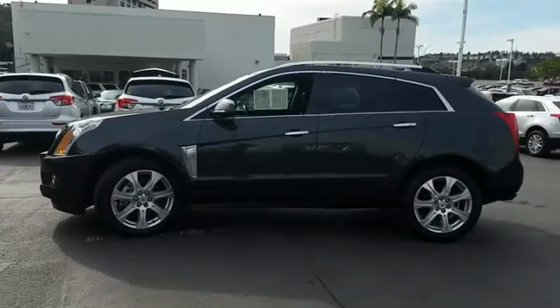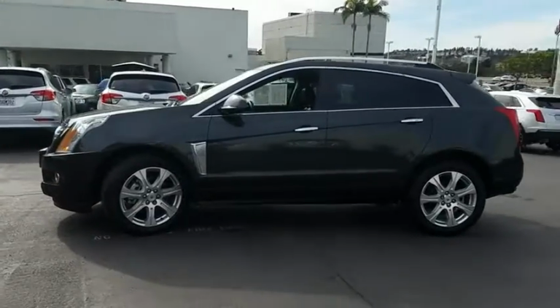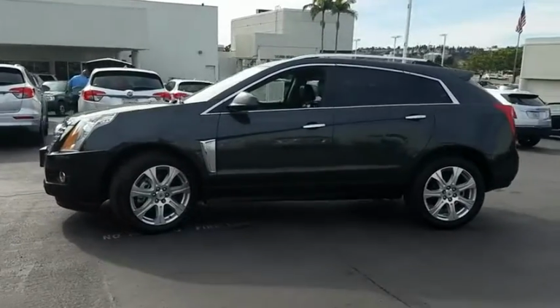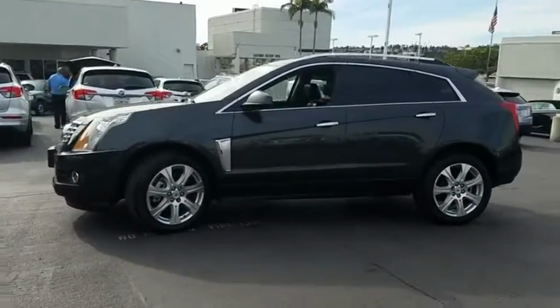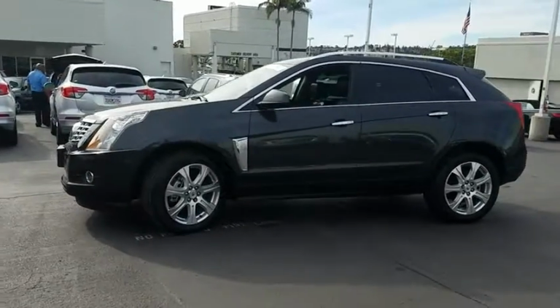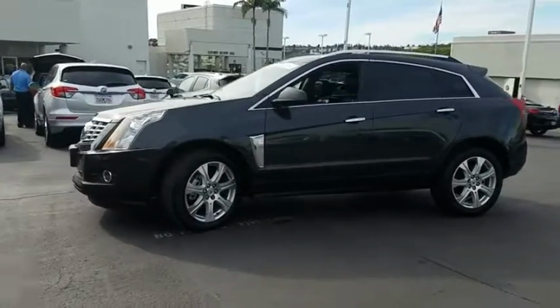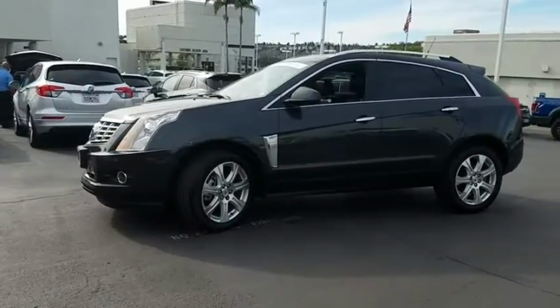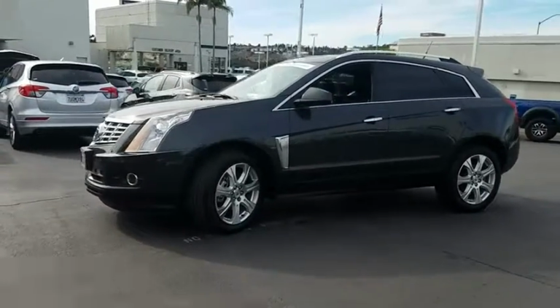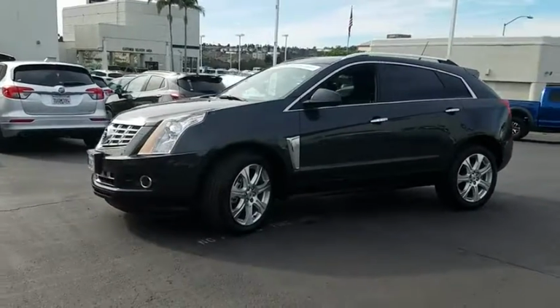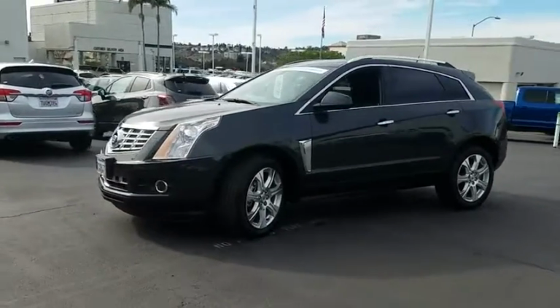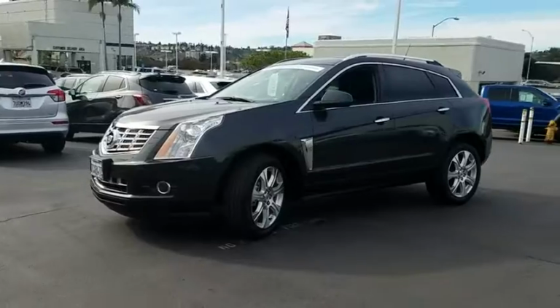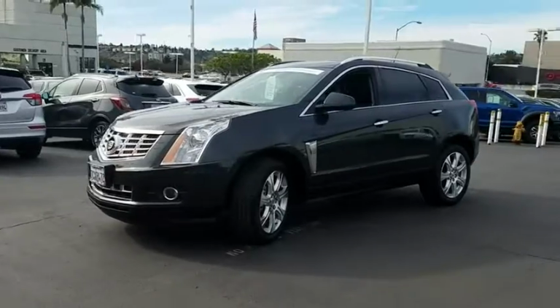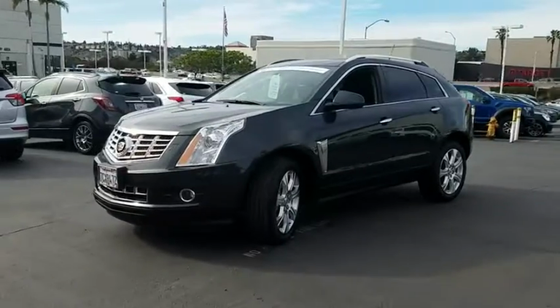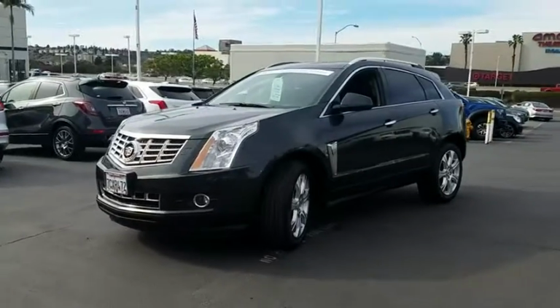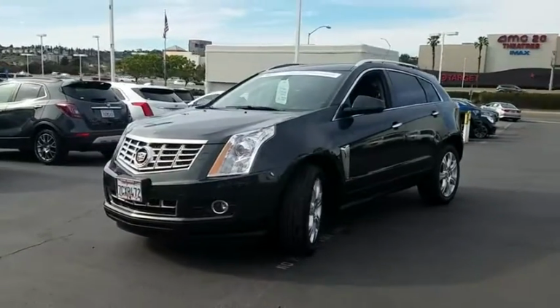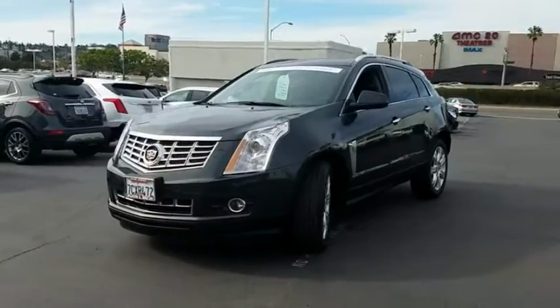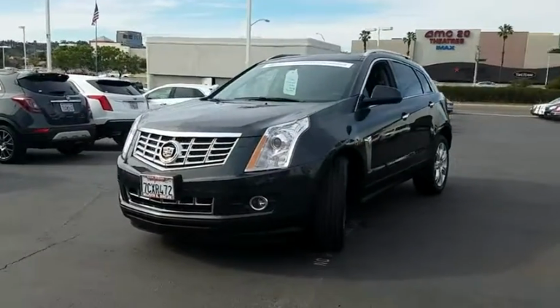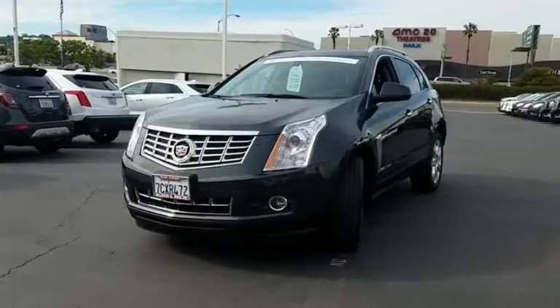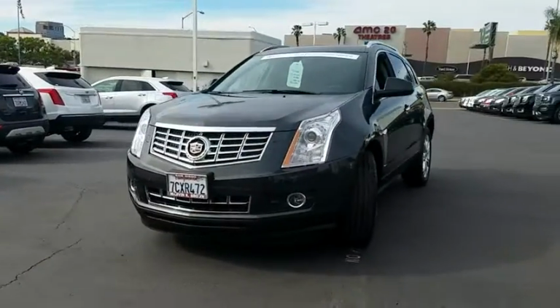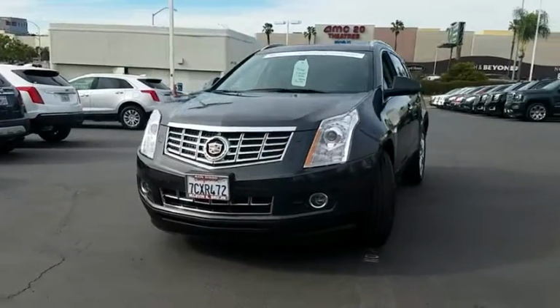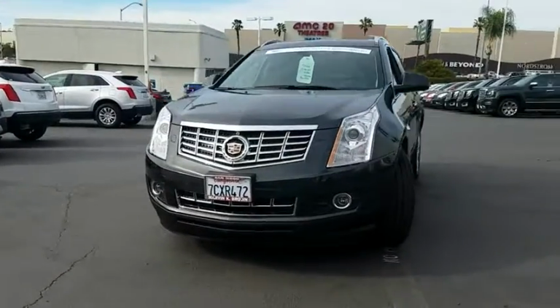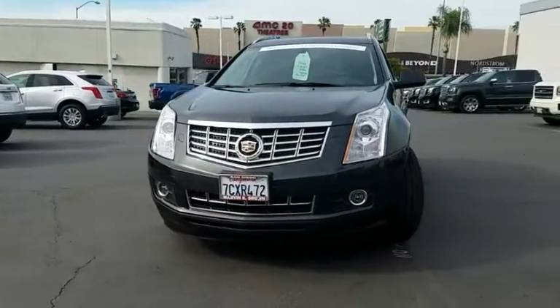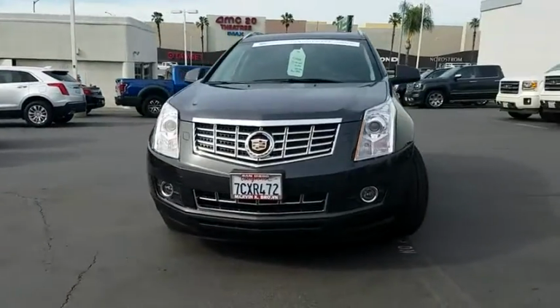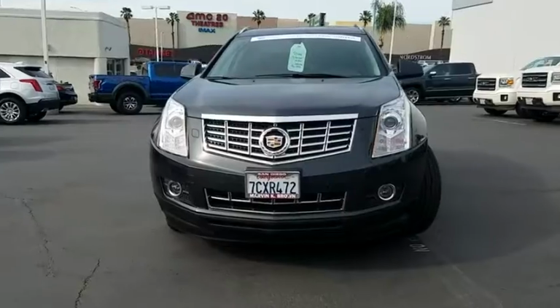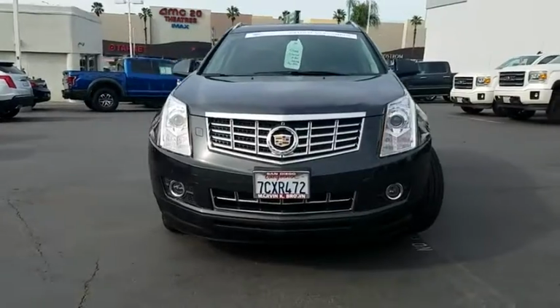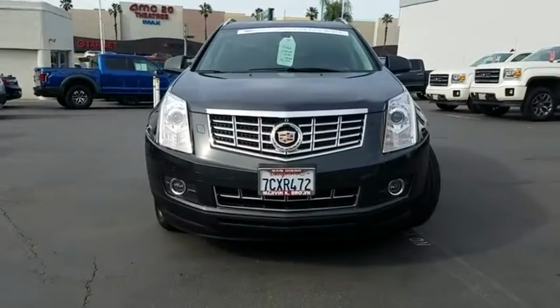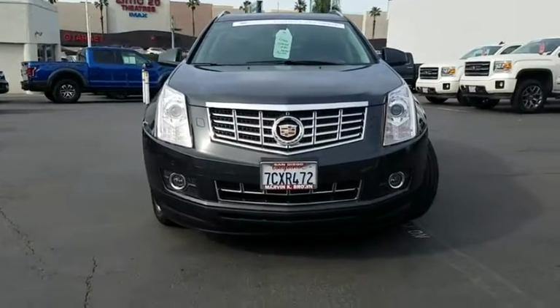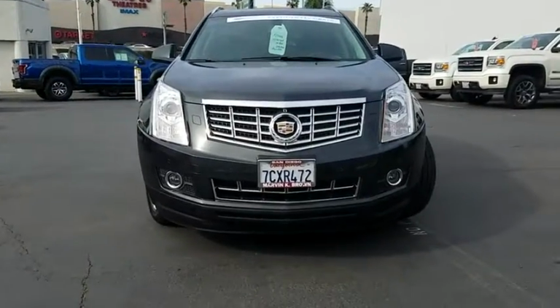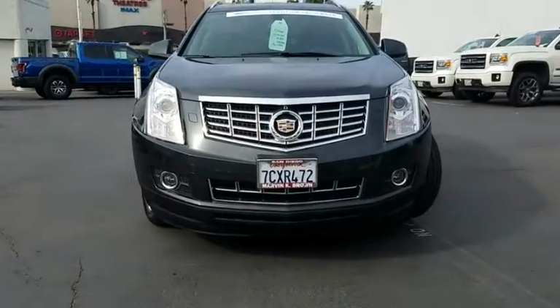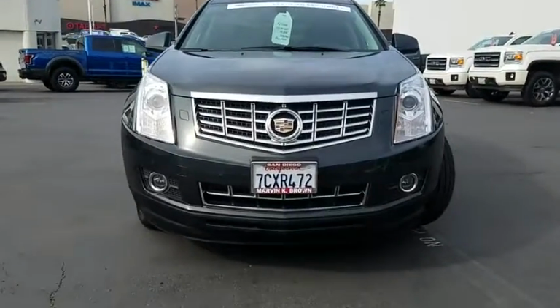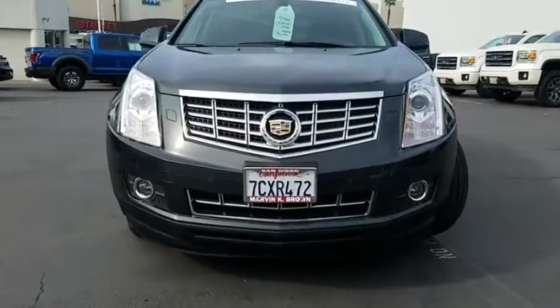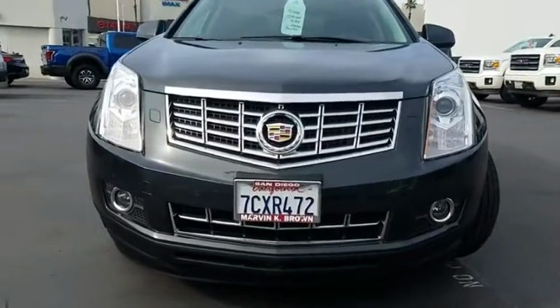Here are some of this vehicle's great options: traction control, remote engine start, navigation system, backup camera, stability control, keyless entry, steering wheel audio controls, anti-lock braking system.